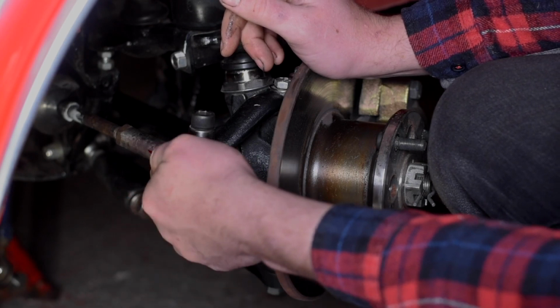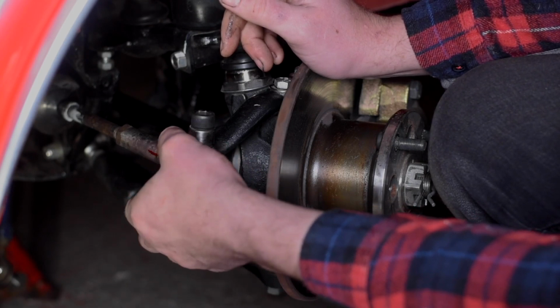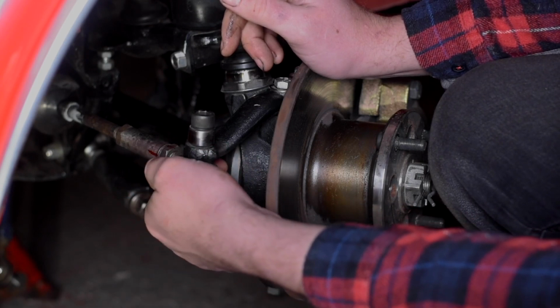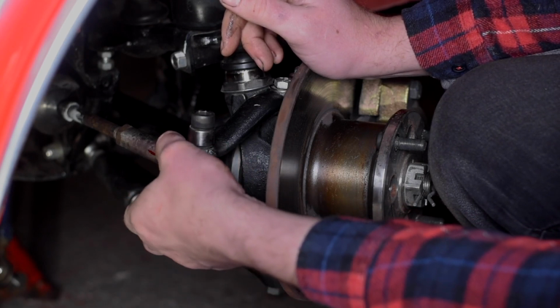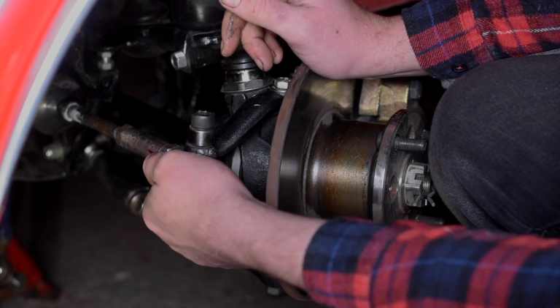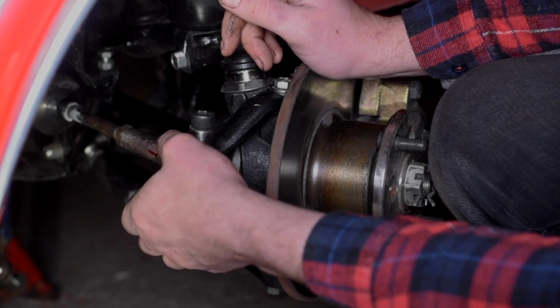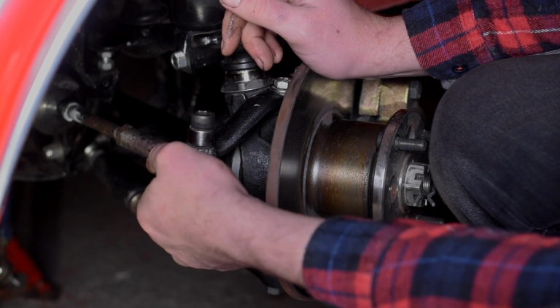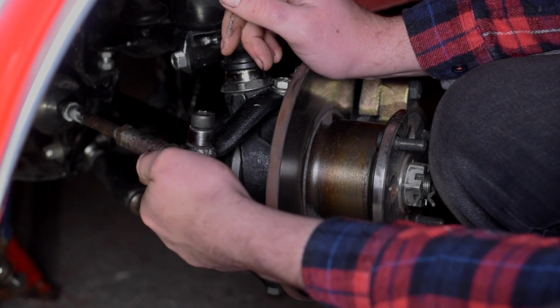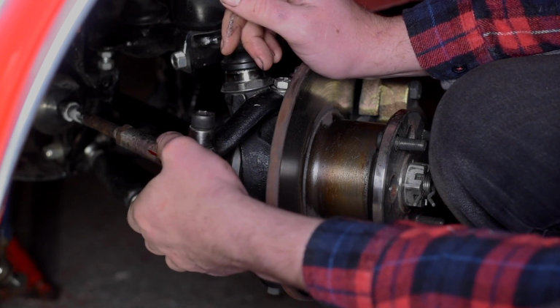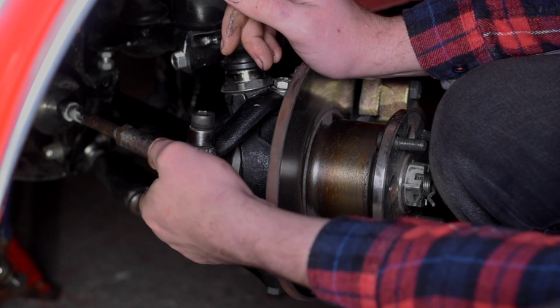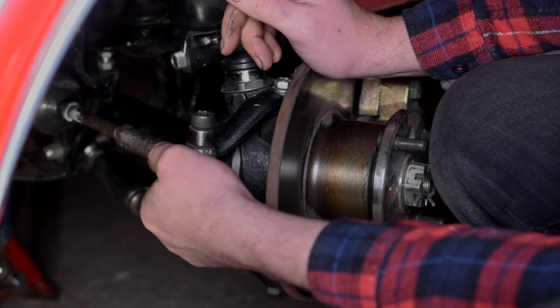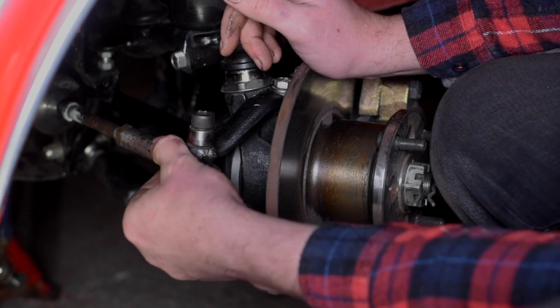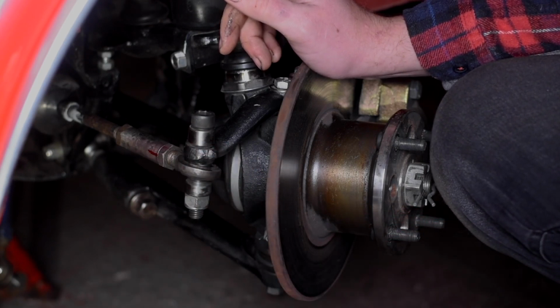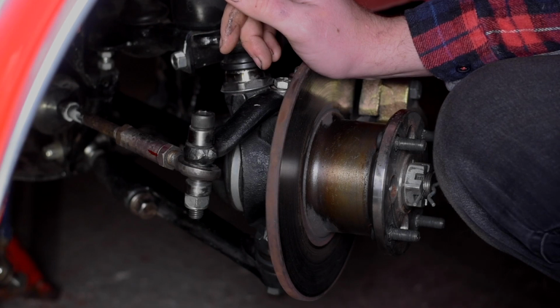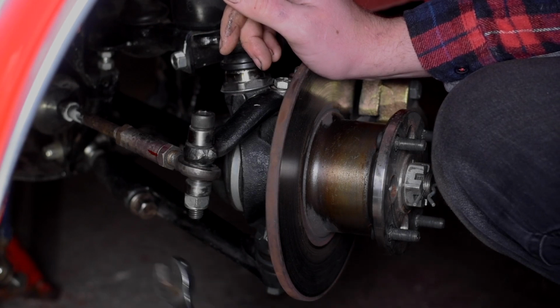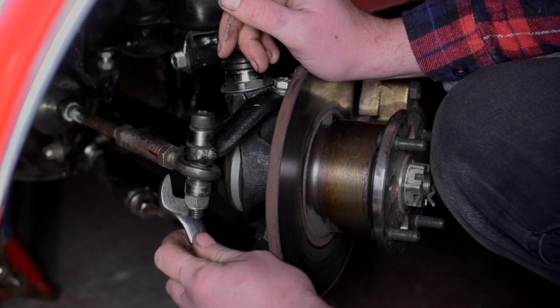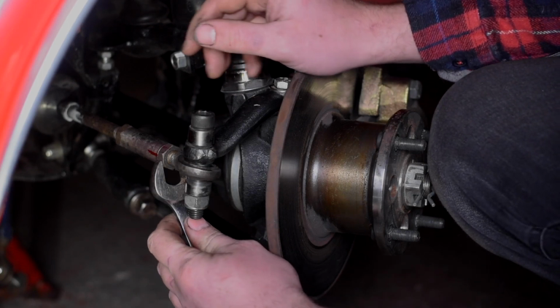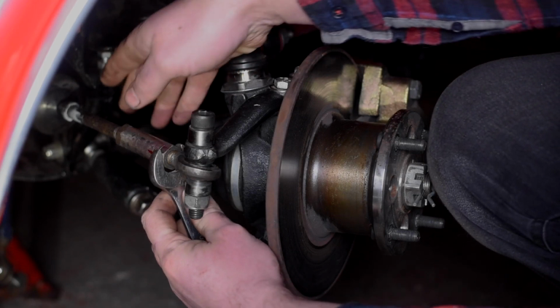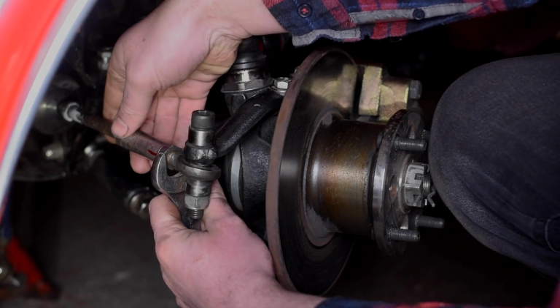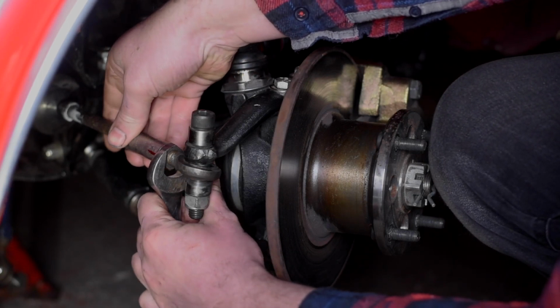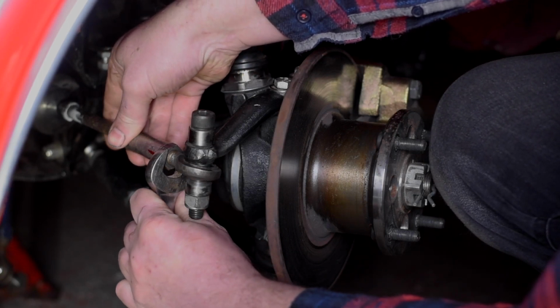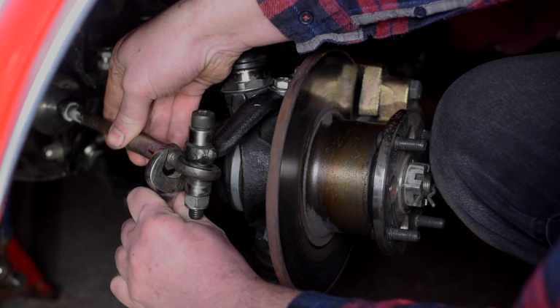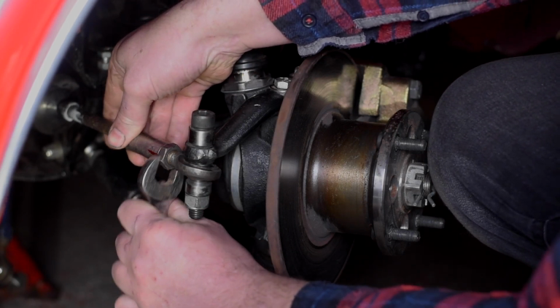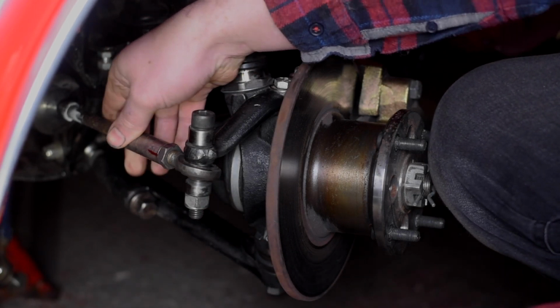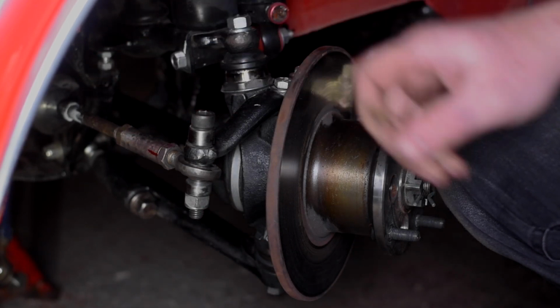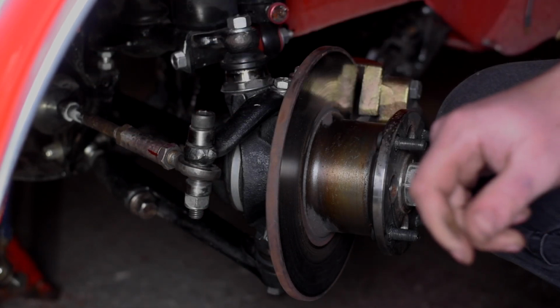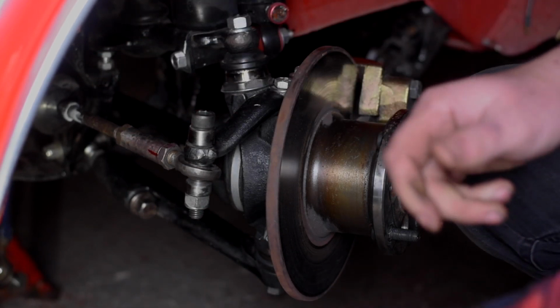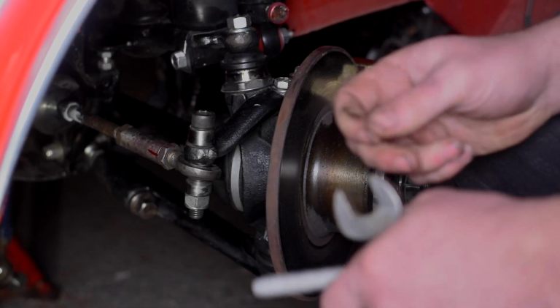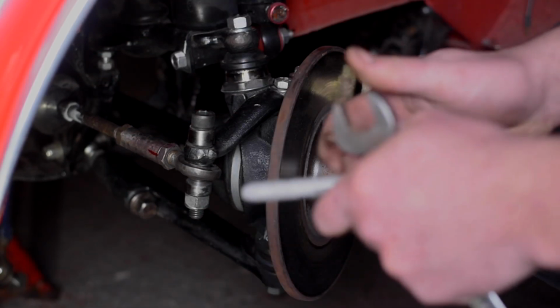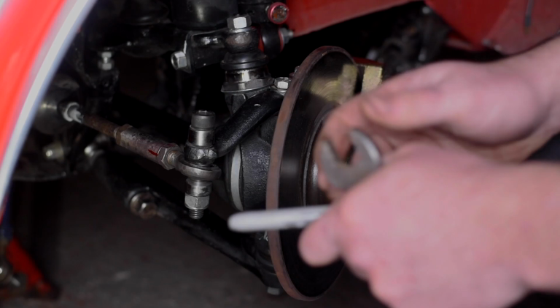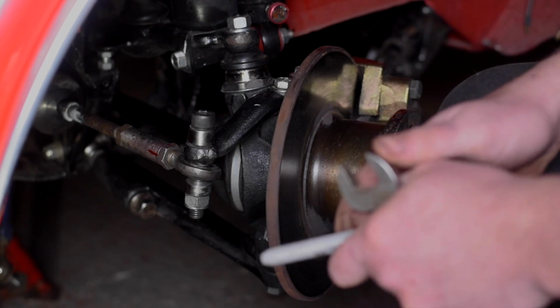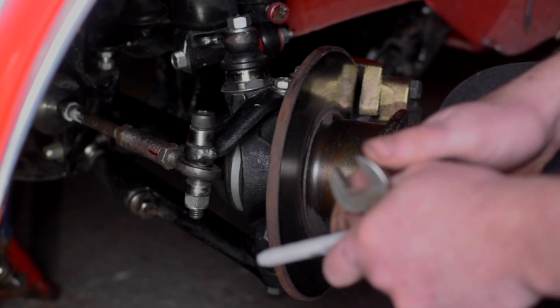Spin the locking nut back down, snug it up, and go take your measurements again.